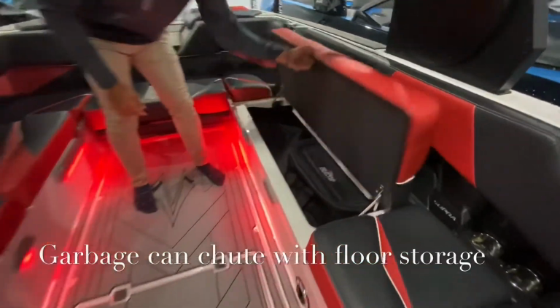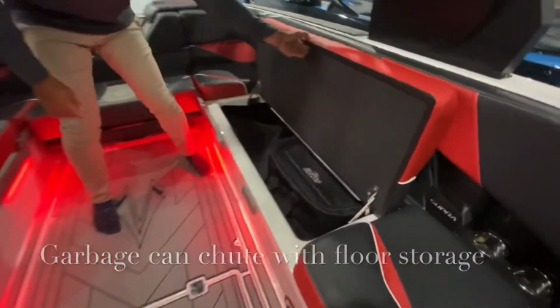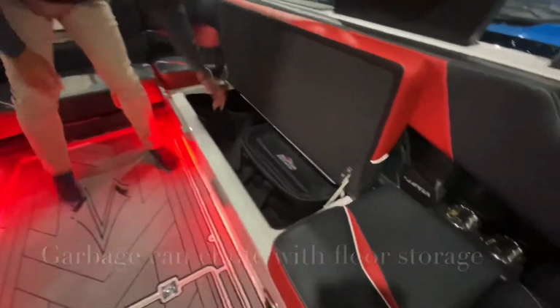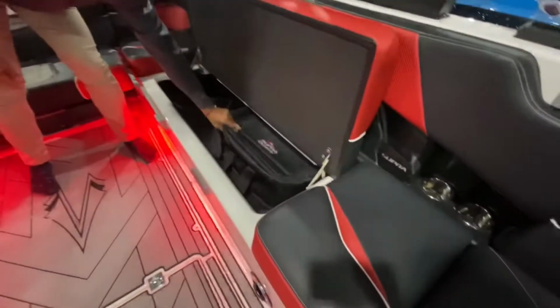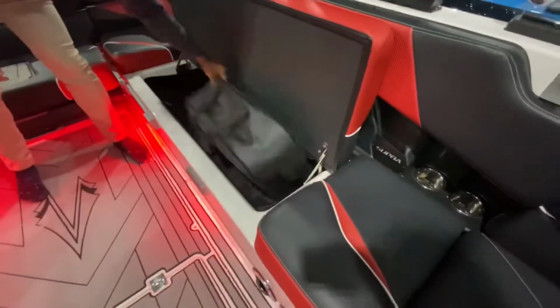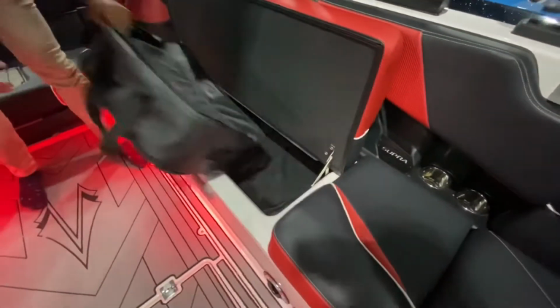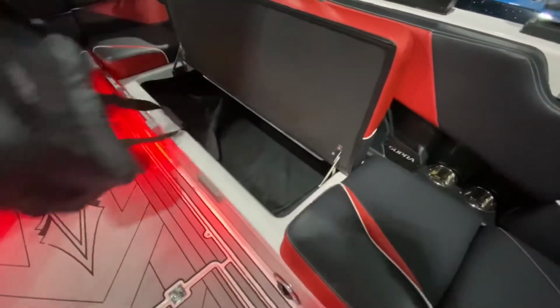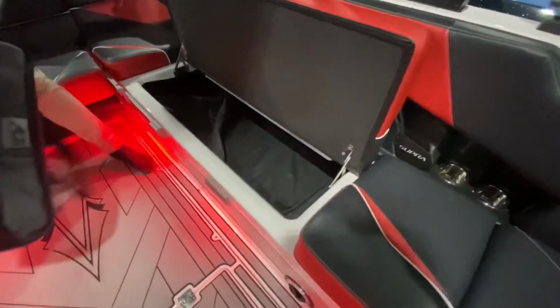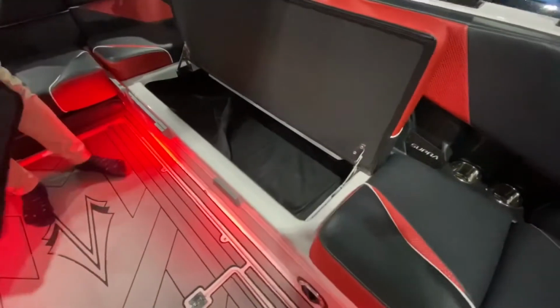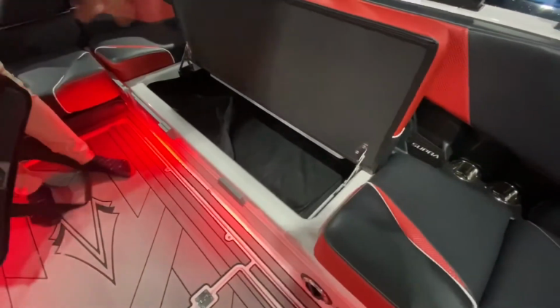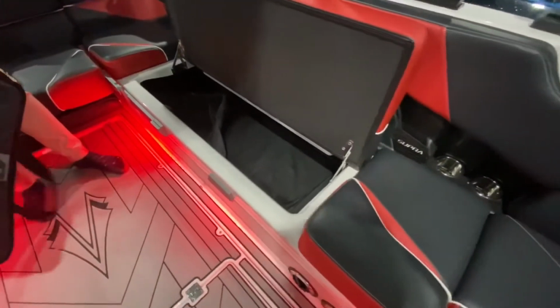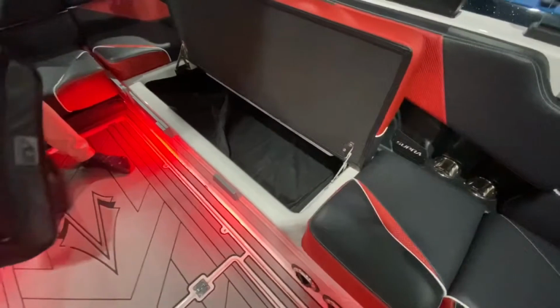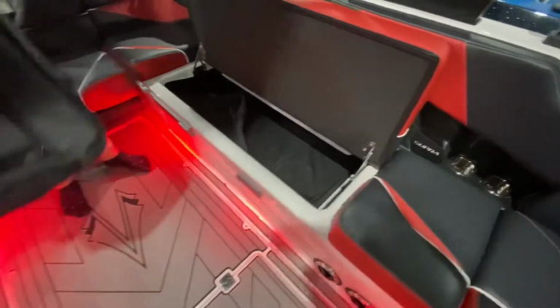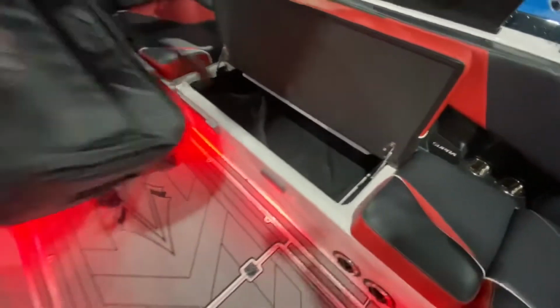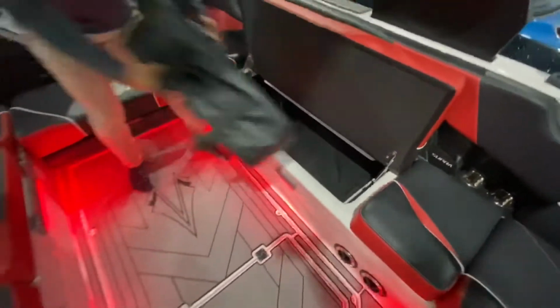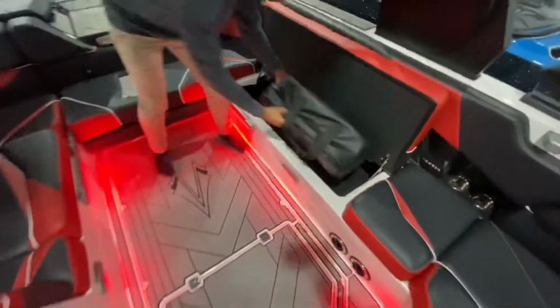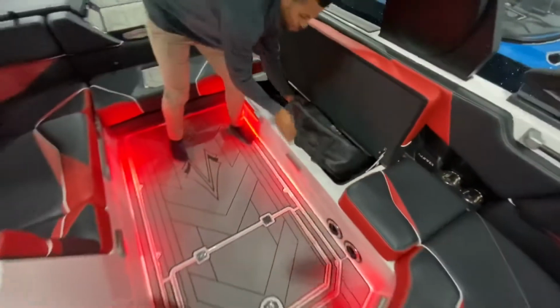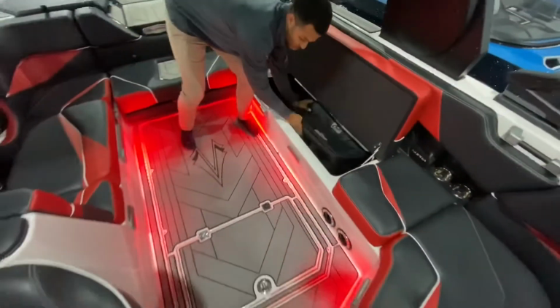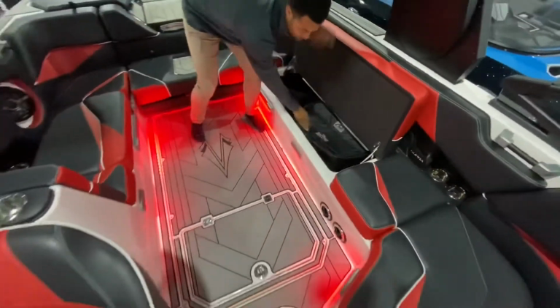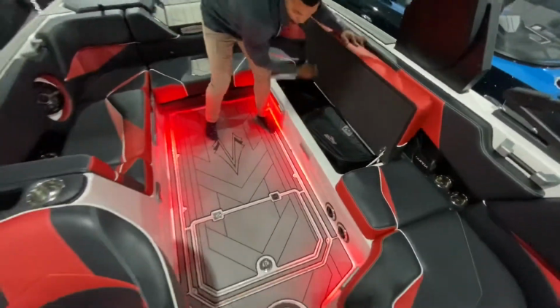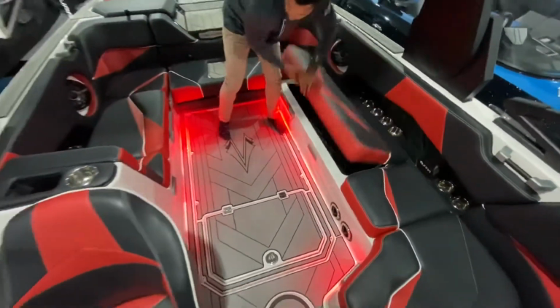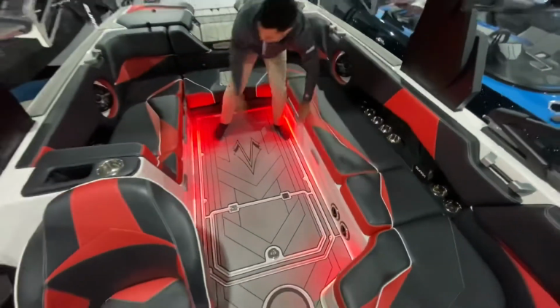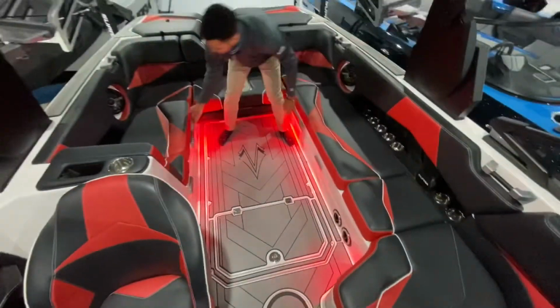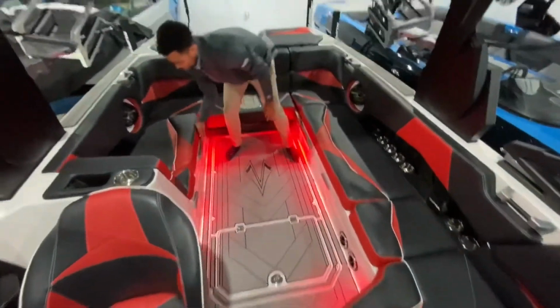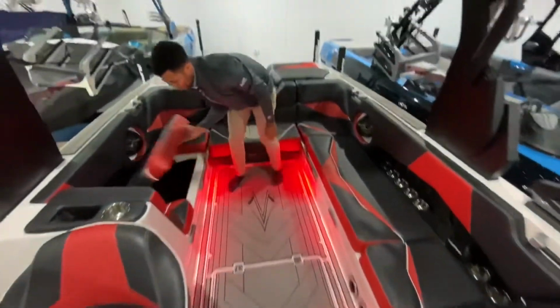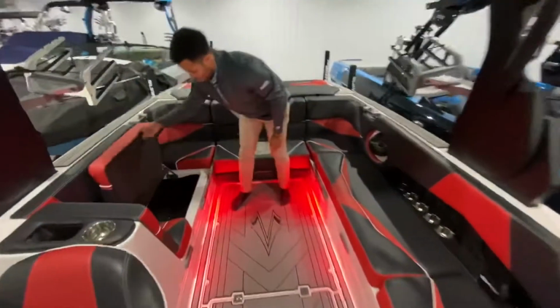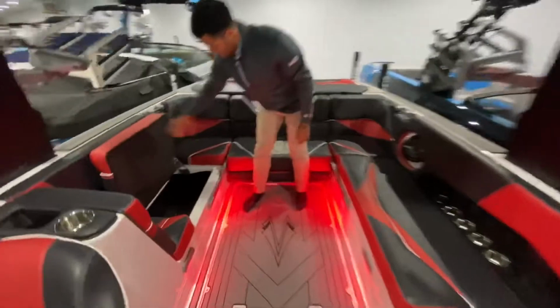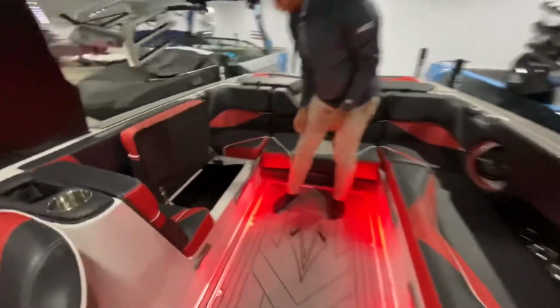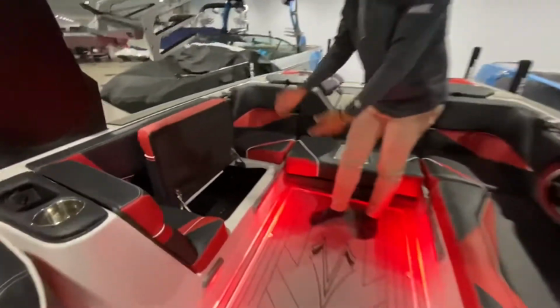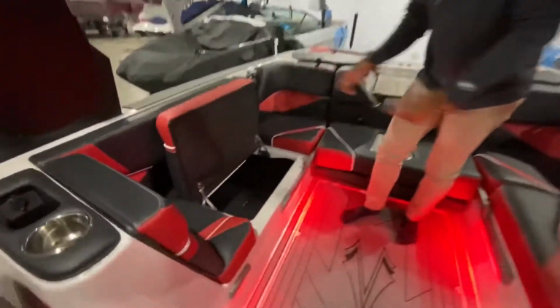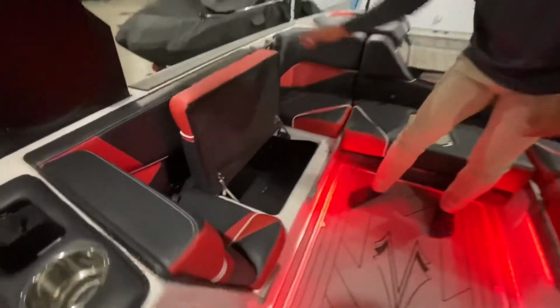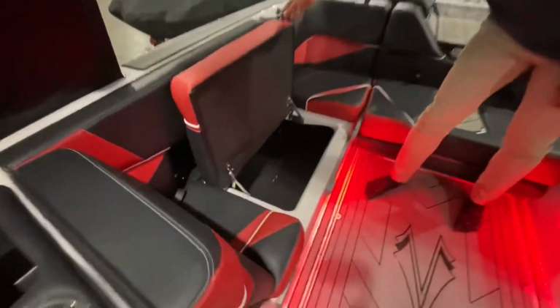We have a couple things in here, but there's a windscreen, soft cooler, and plenty of room for everything. More storage on the other side as well. Notice how everything is hinged.